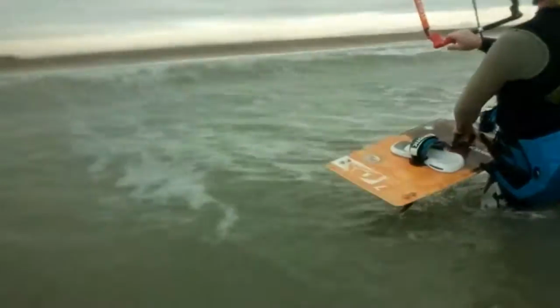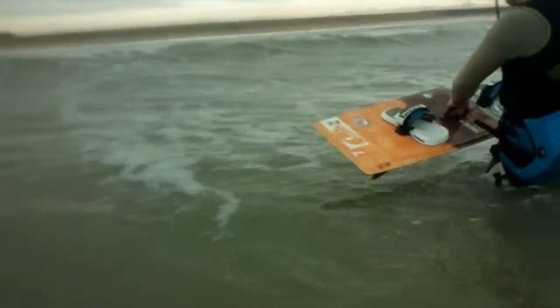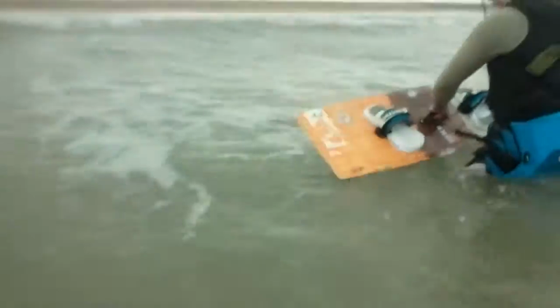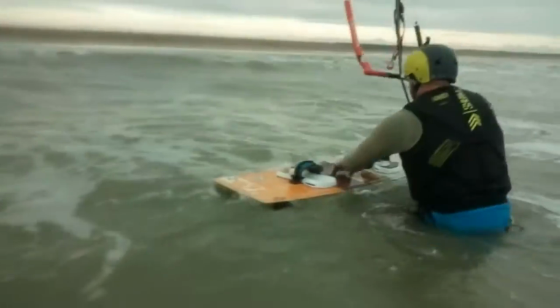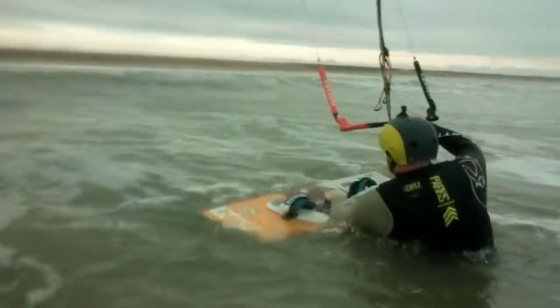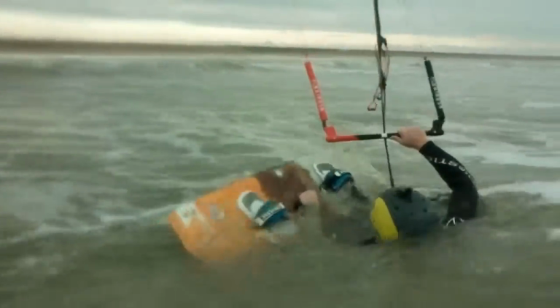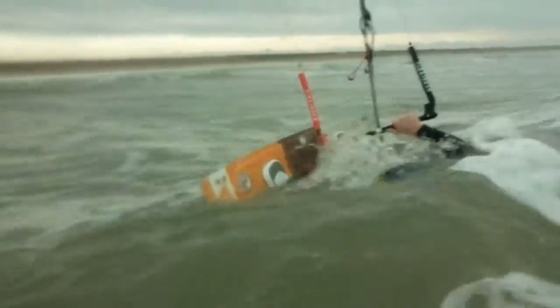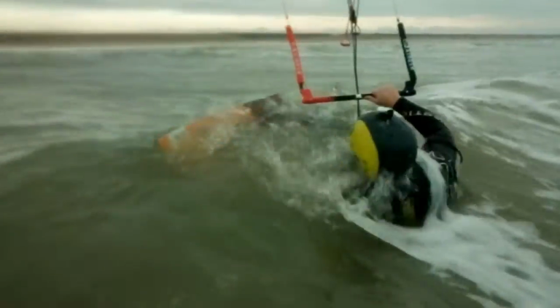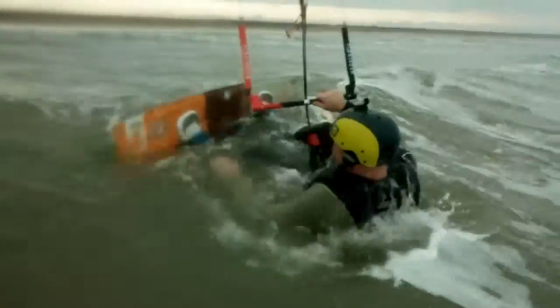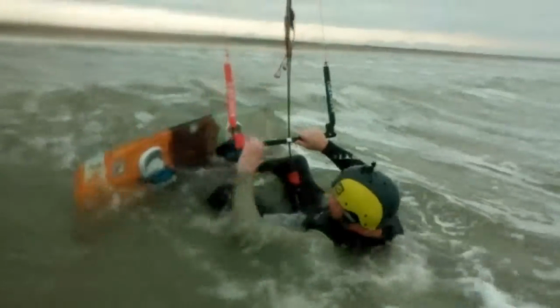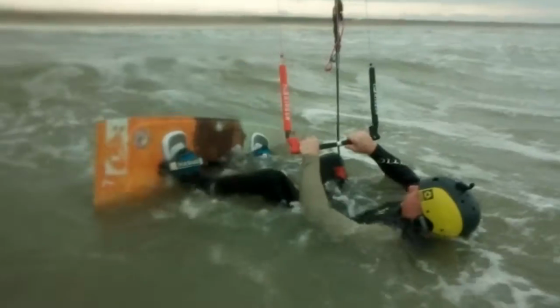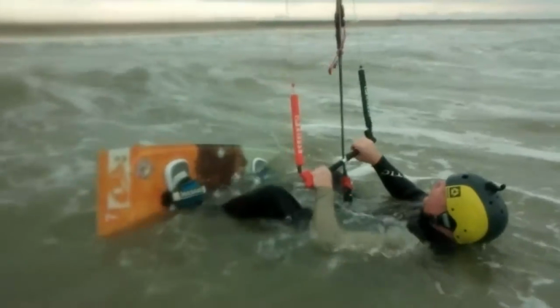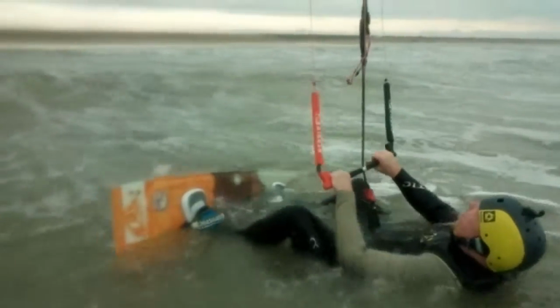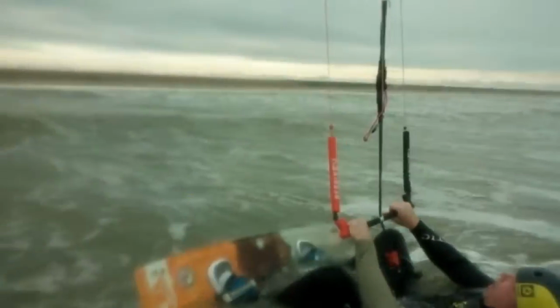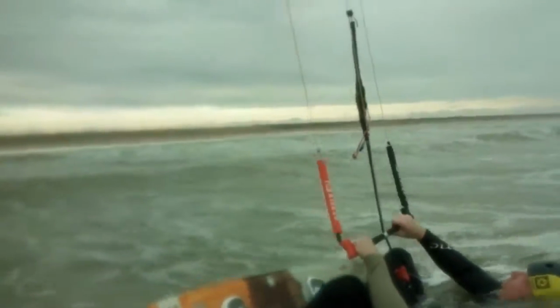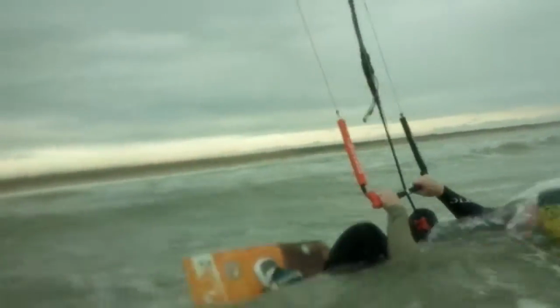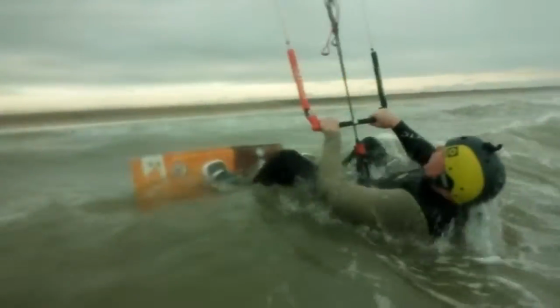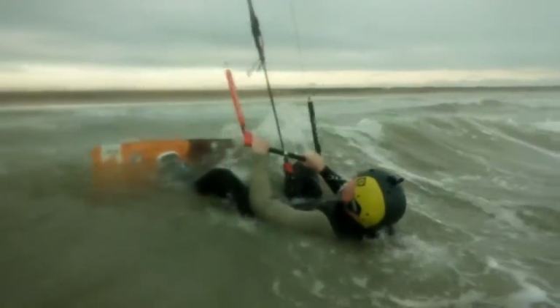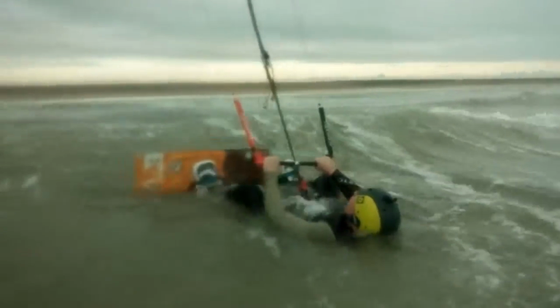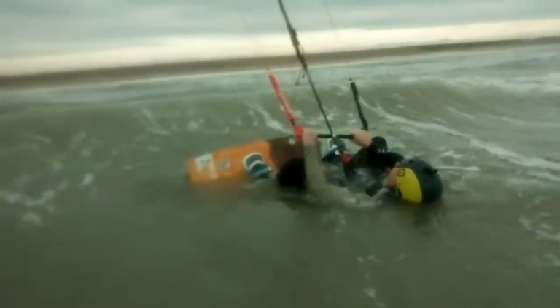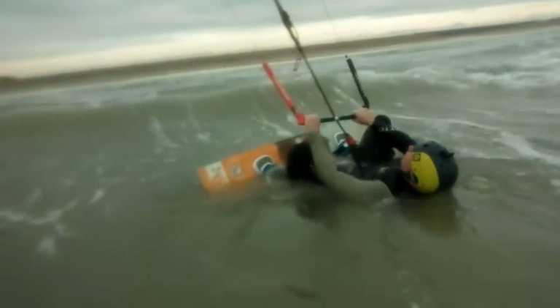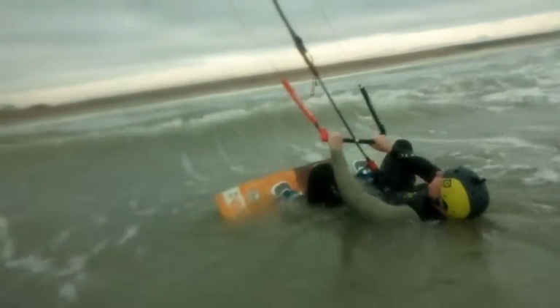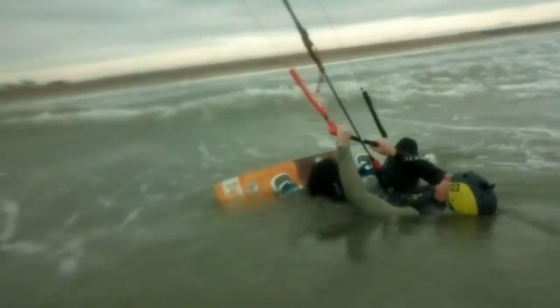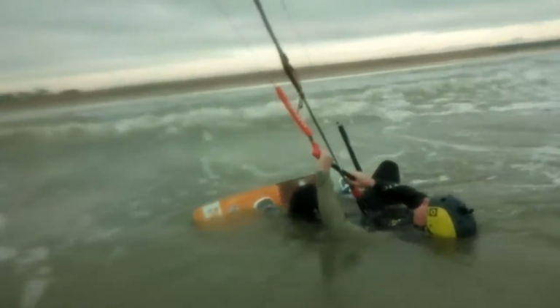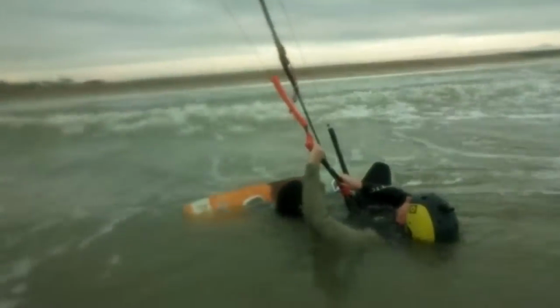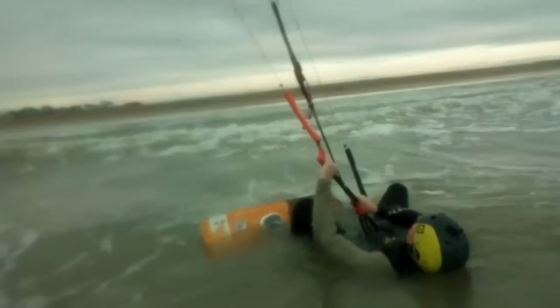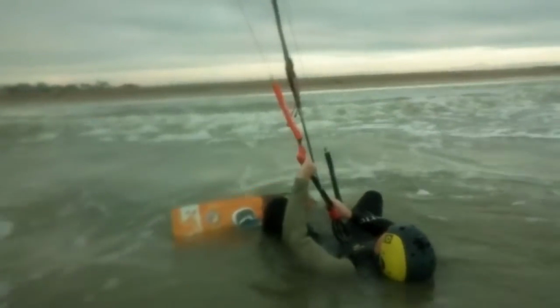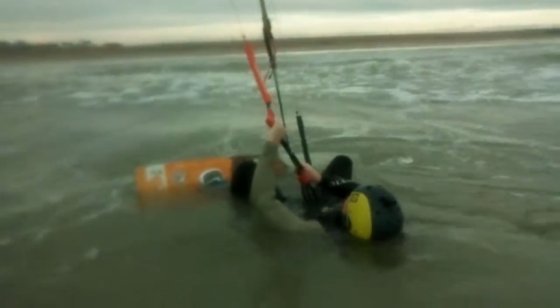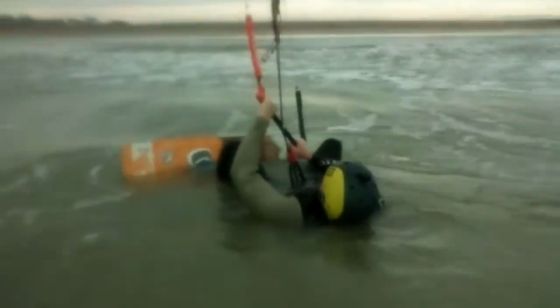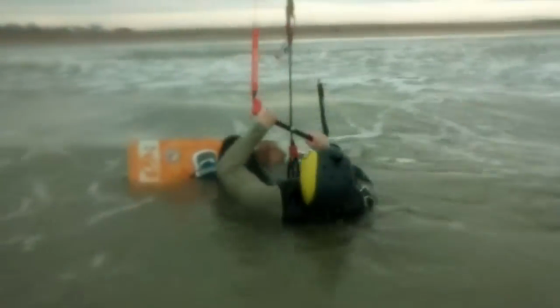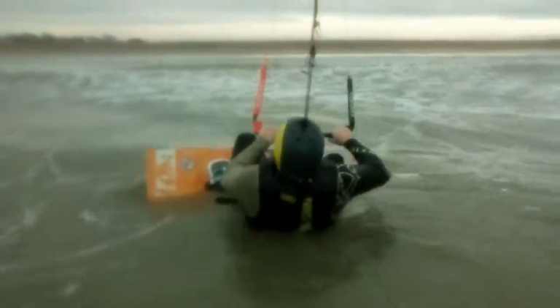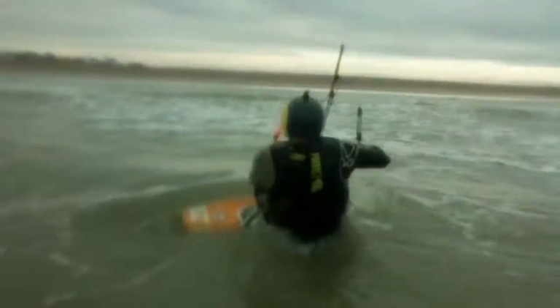Get that board on, well done, perfect. Keep the bar pulled in all the way — that's it, perfect.